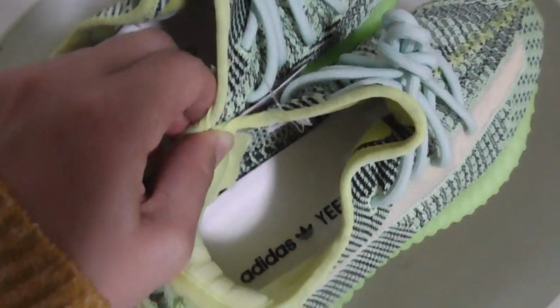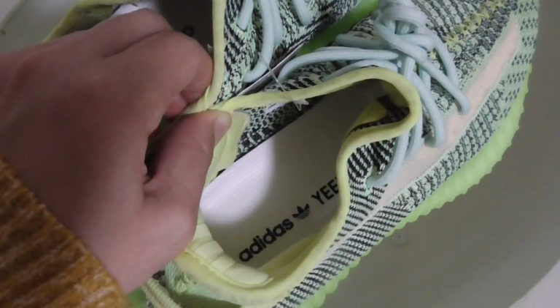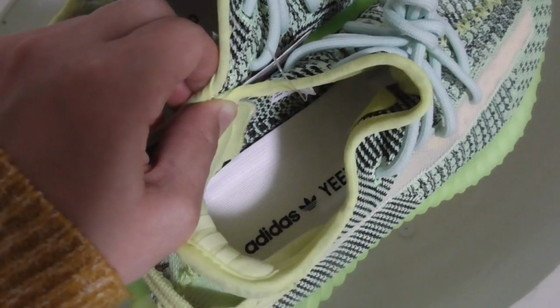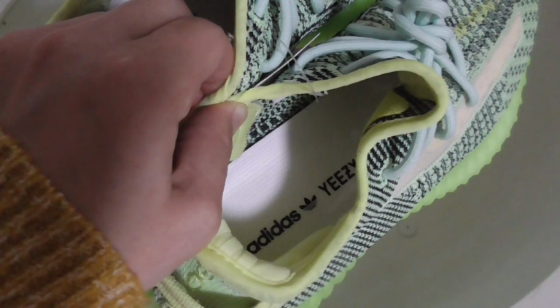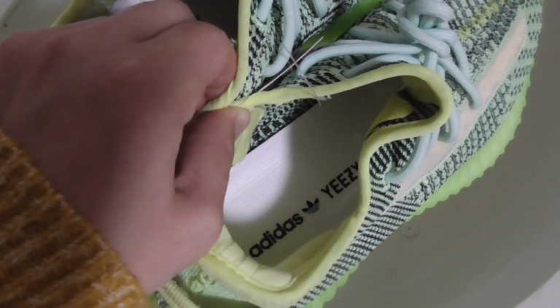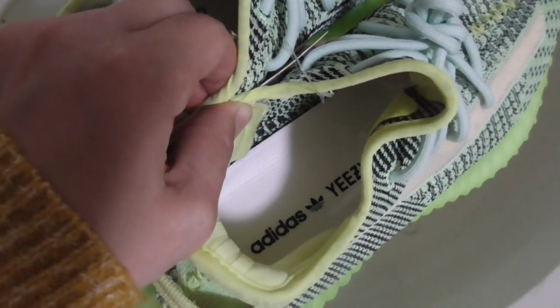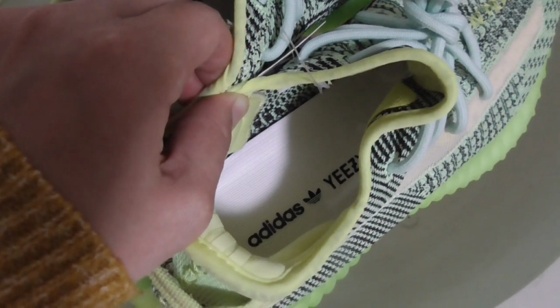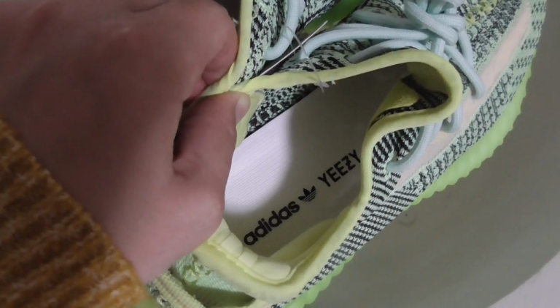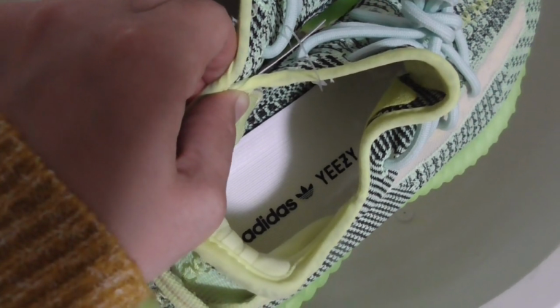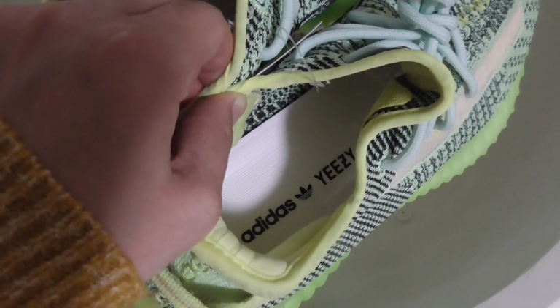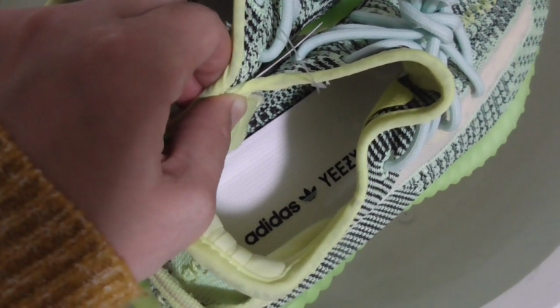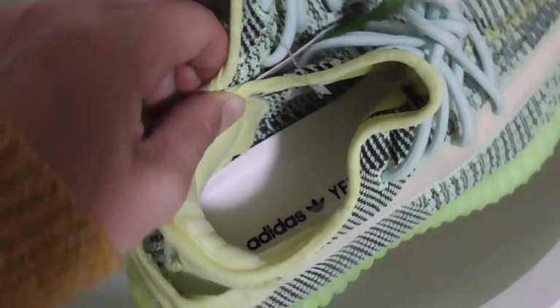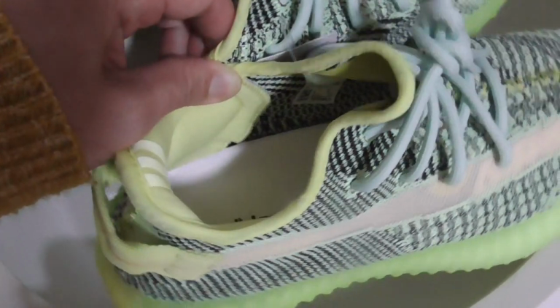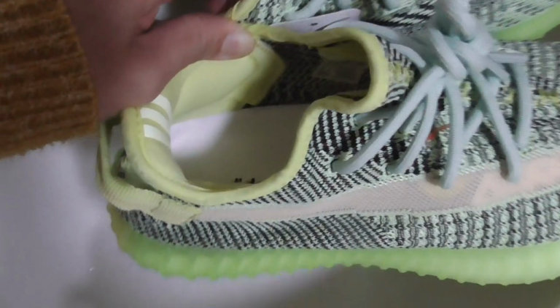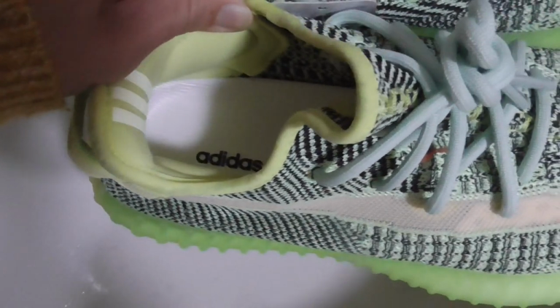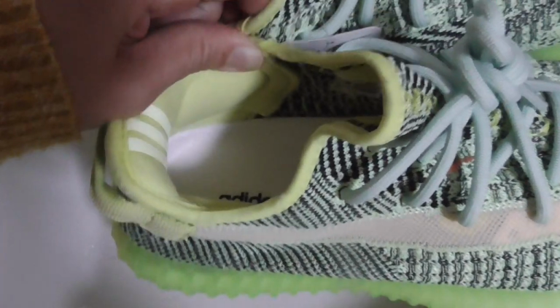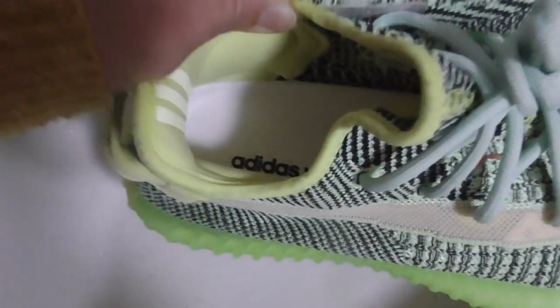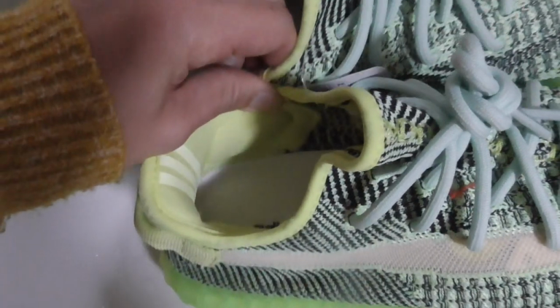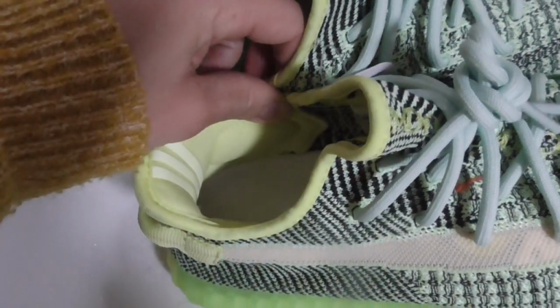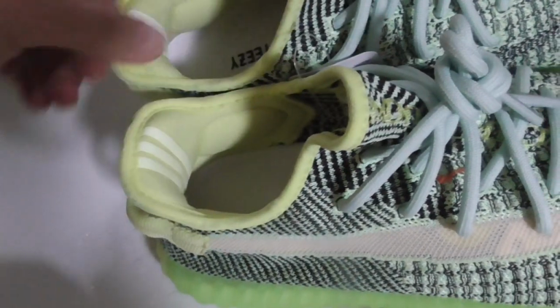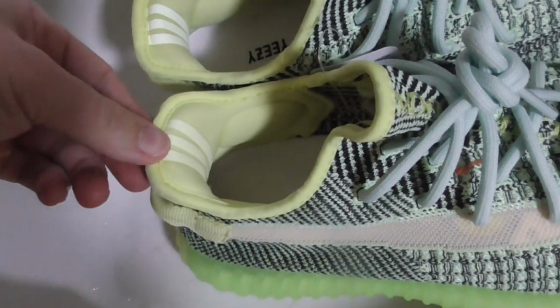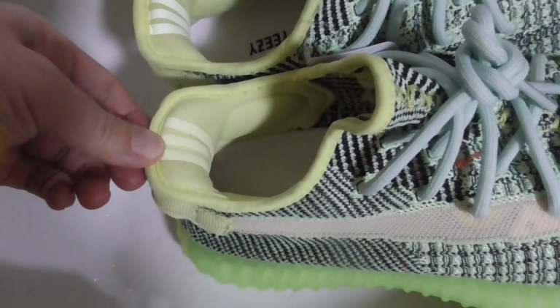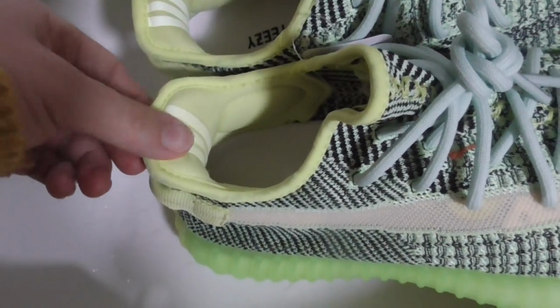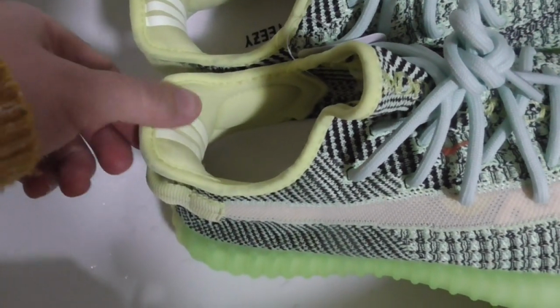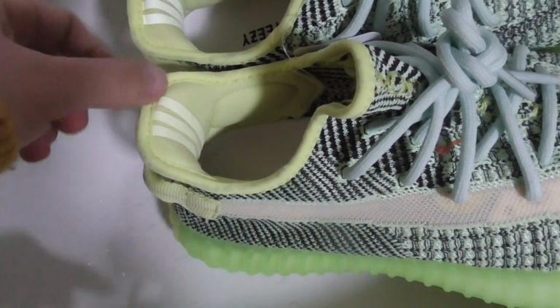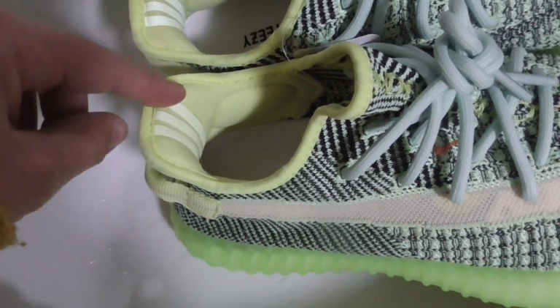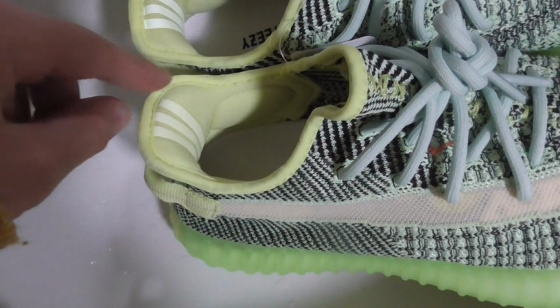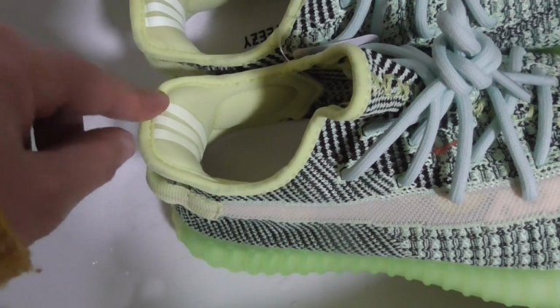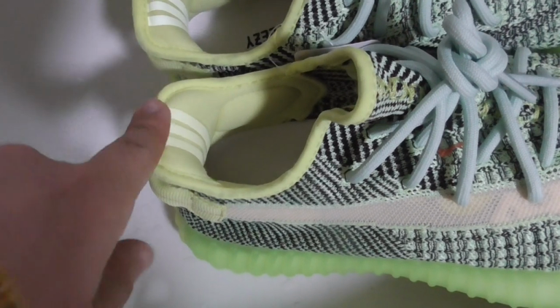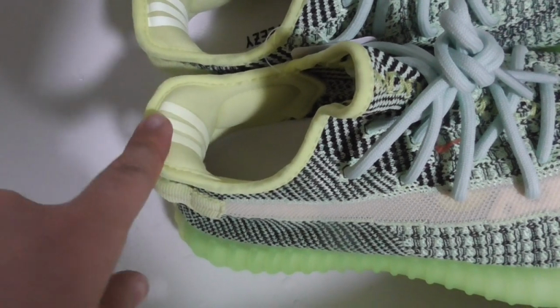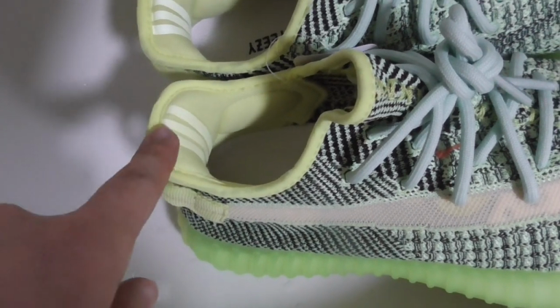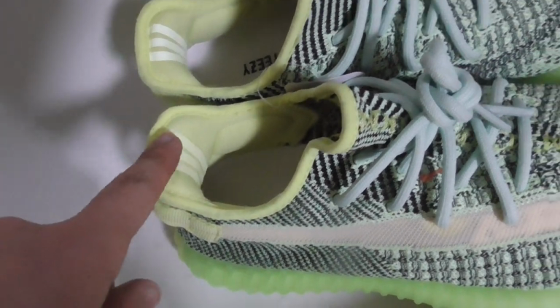Inside with the white shoe print letters and Yeezy letters. And the back side got three stripes. Also it's 3M material, so it can glow with the flashlight.